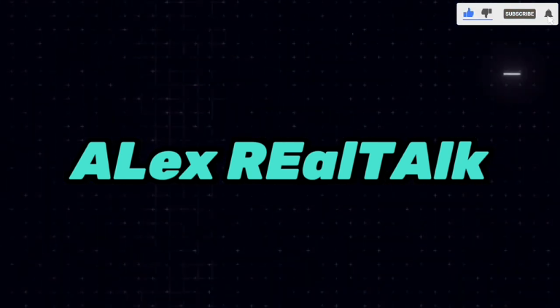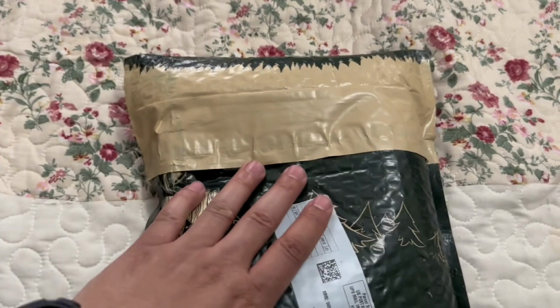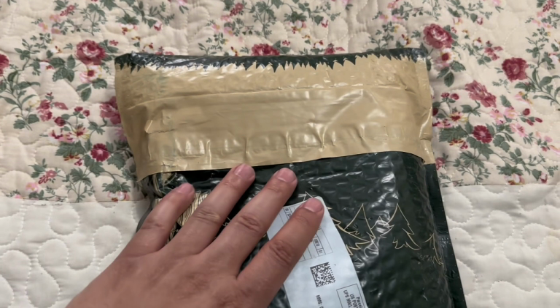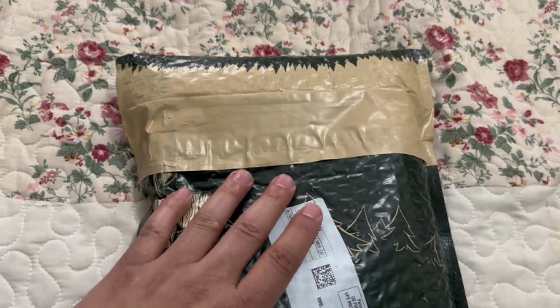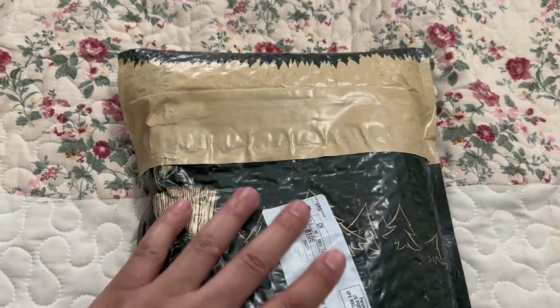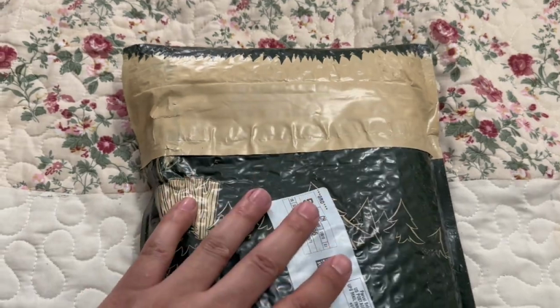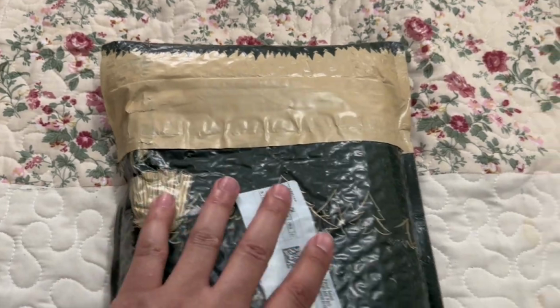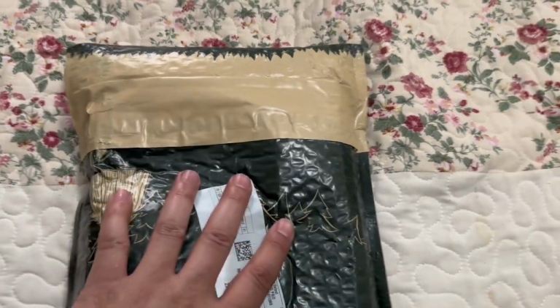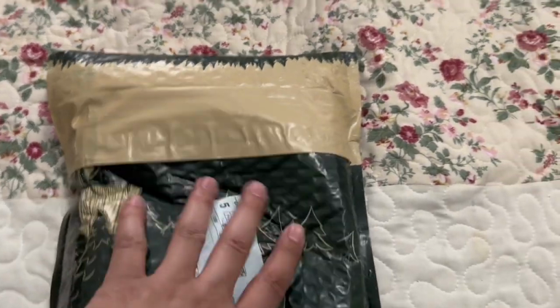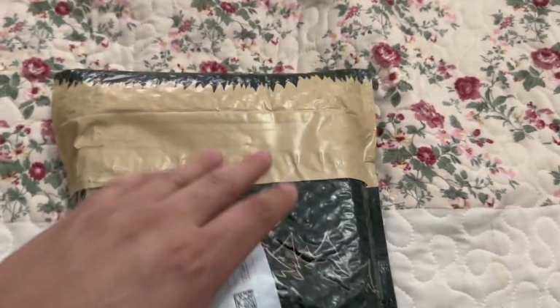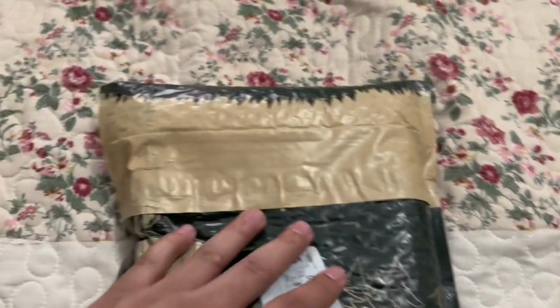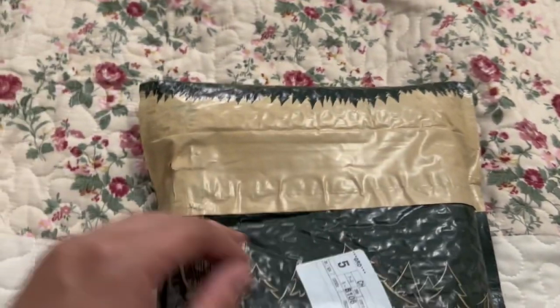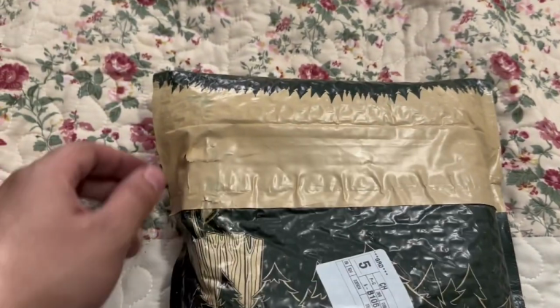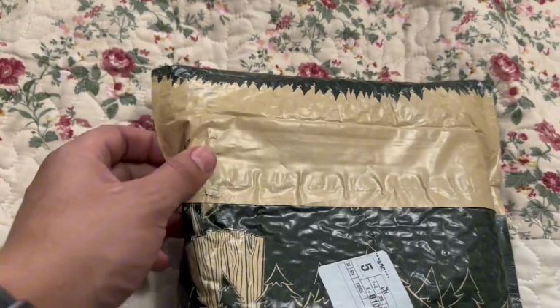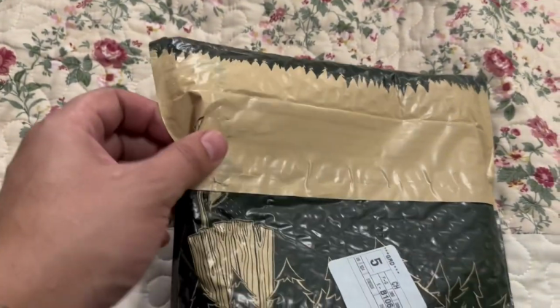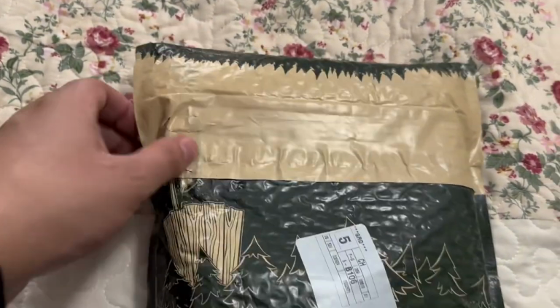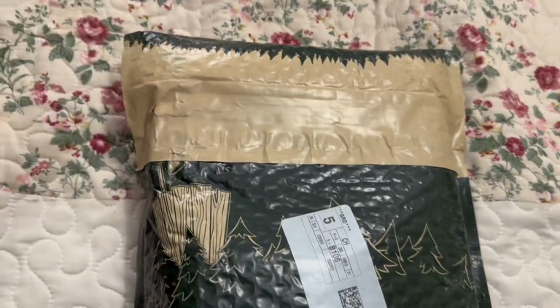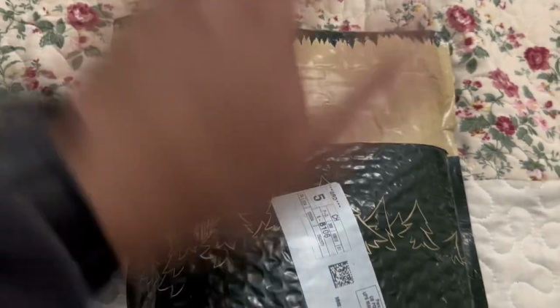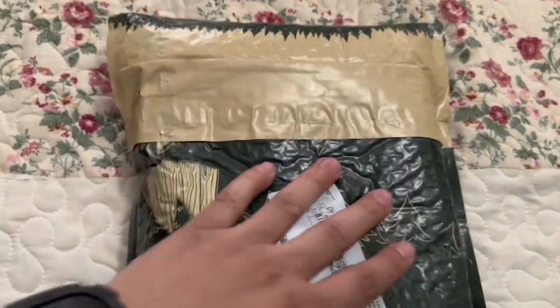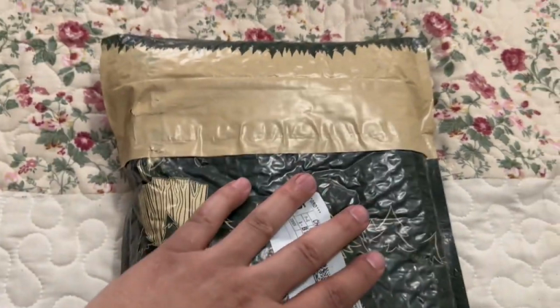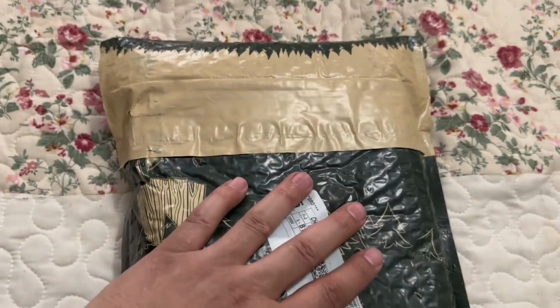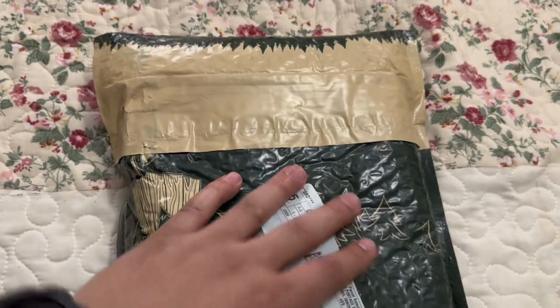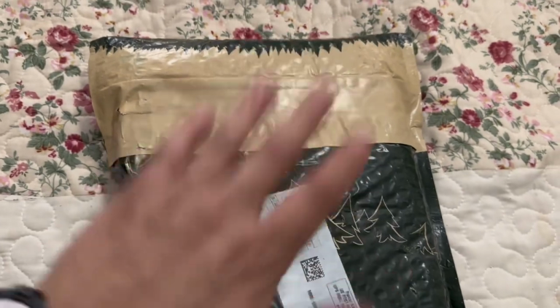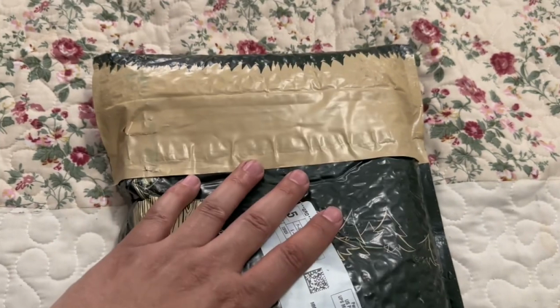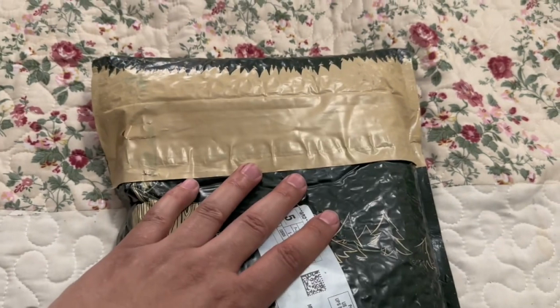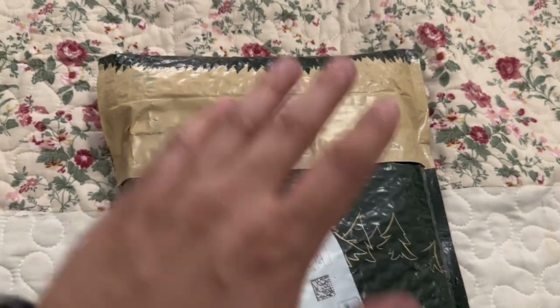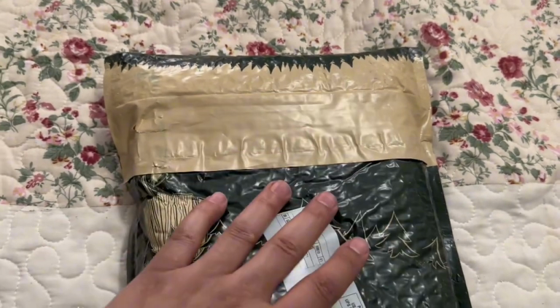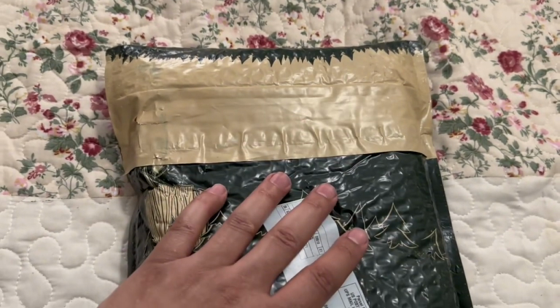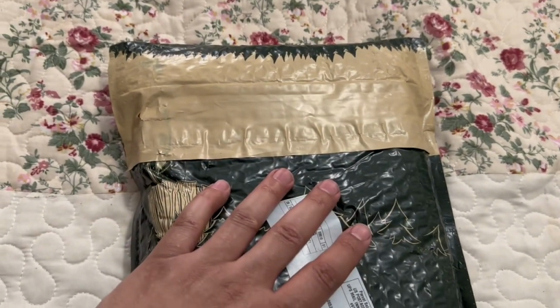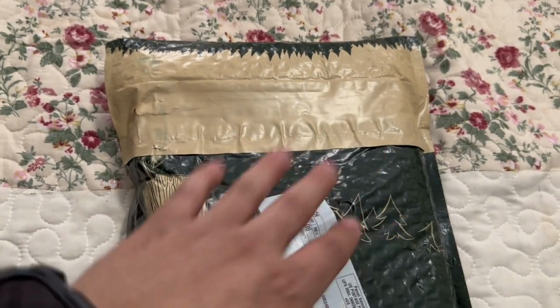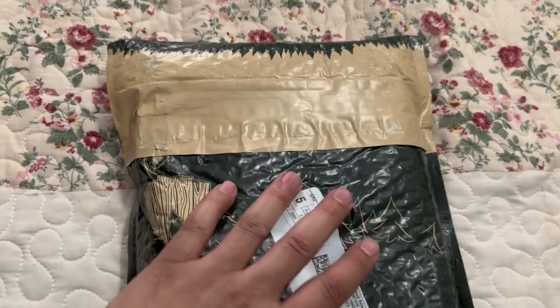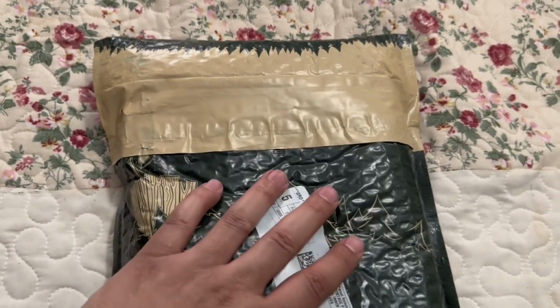Hey guys, you know who it is — it's your boy Alex coming at you with the unboxing of the Gaming Thrones Dr. Squatch bars. Let's get this bag open, see what these bars look like, and I'll be right back.